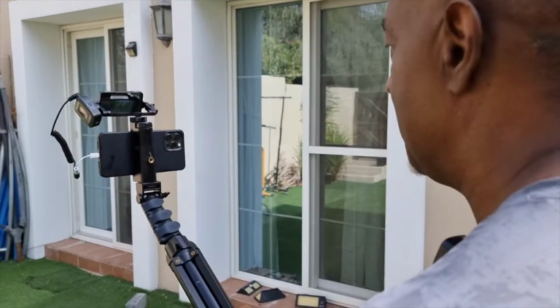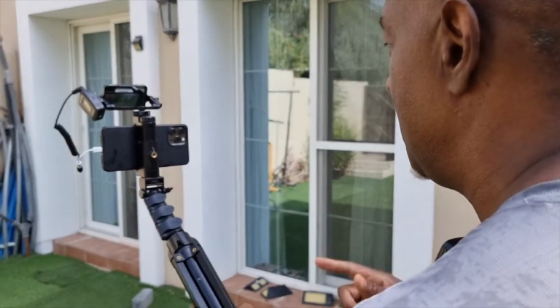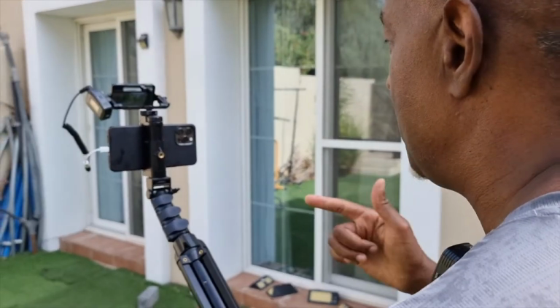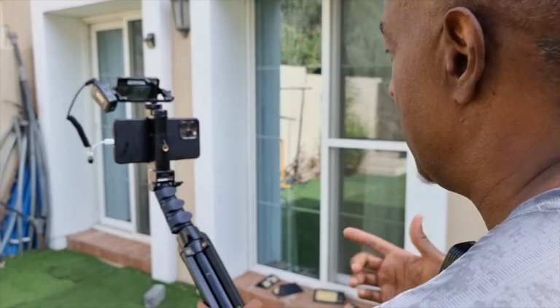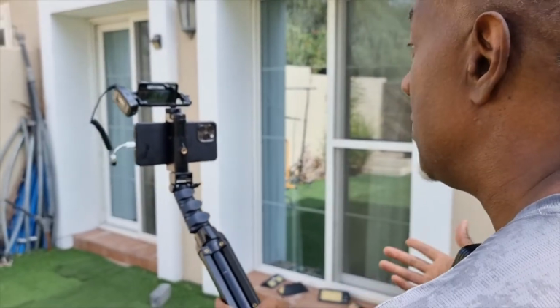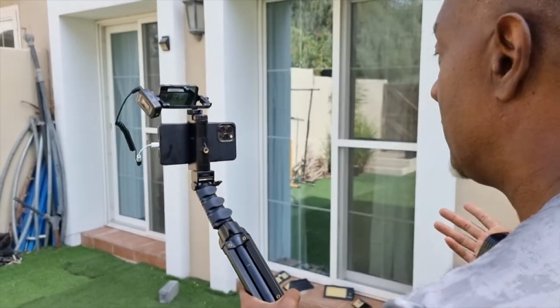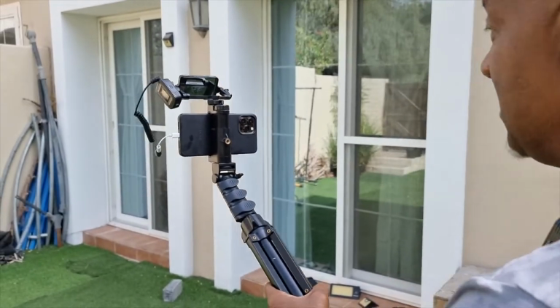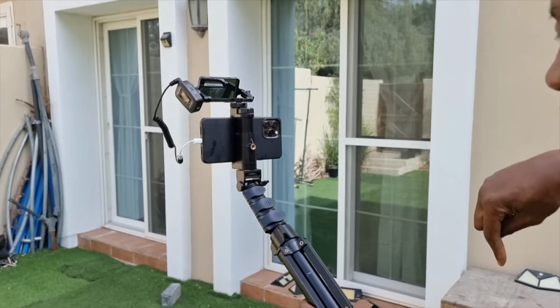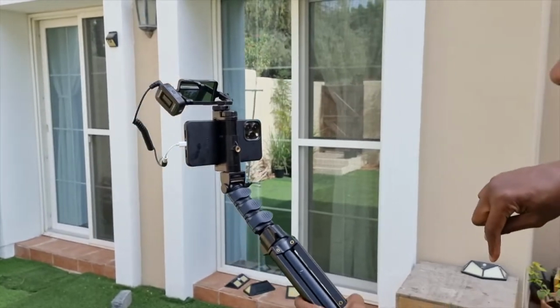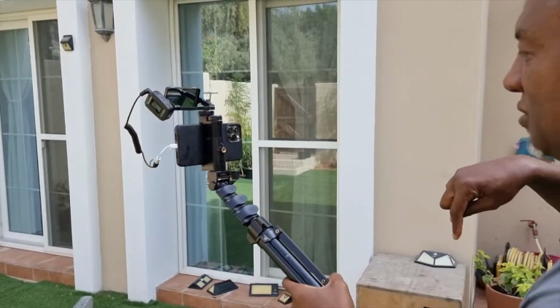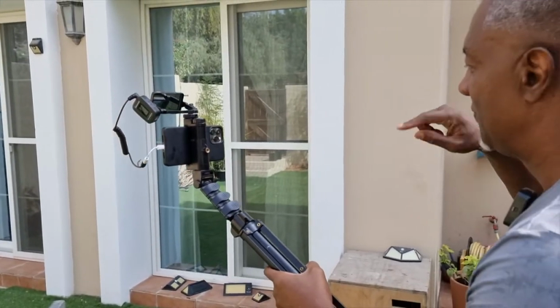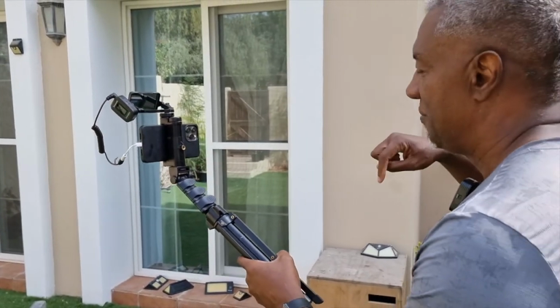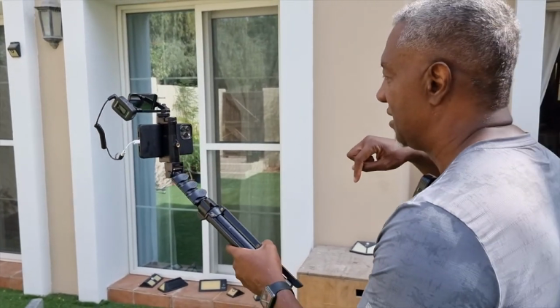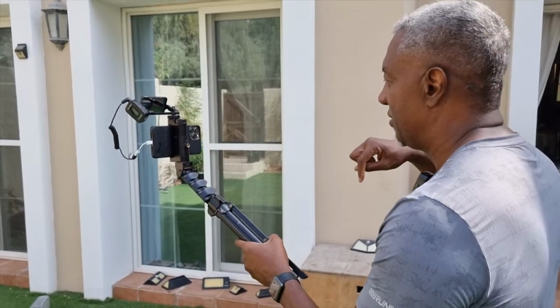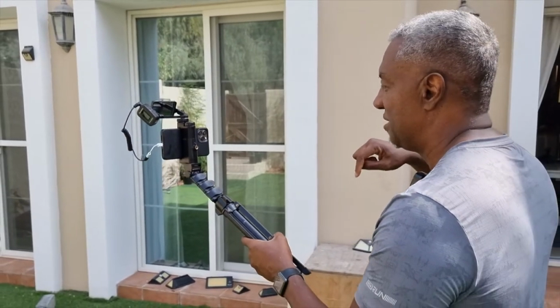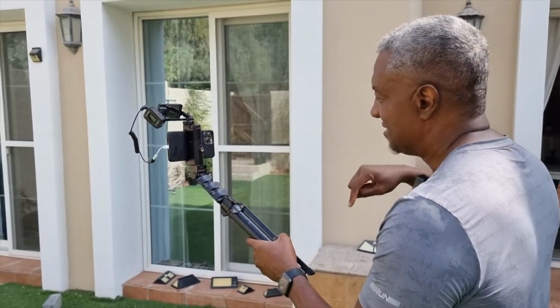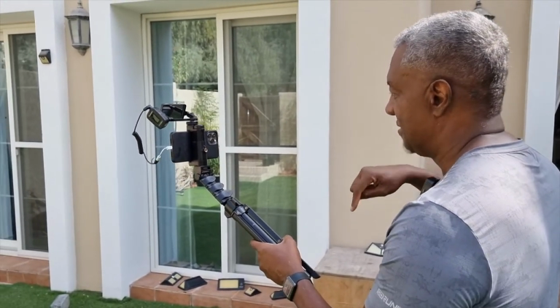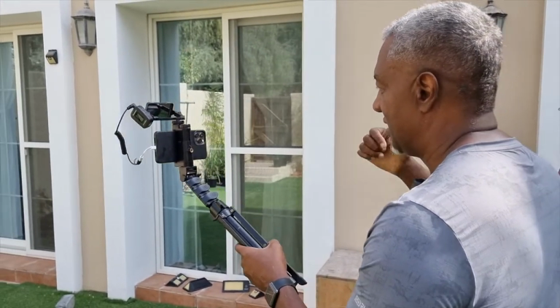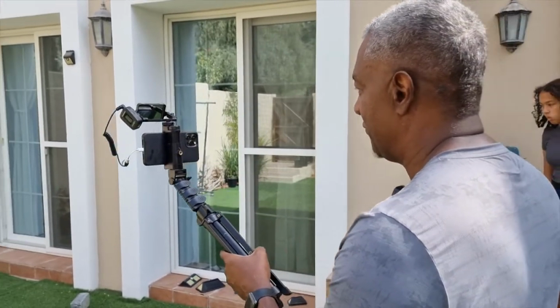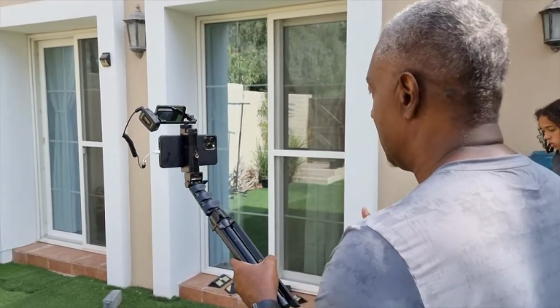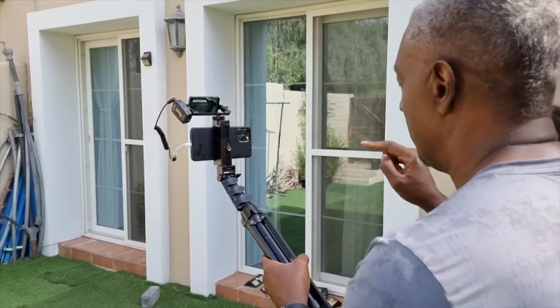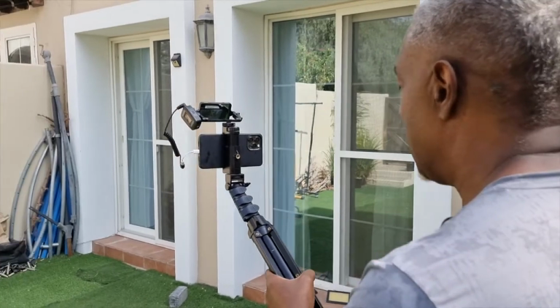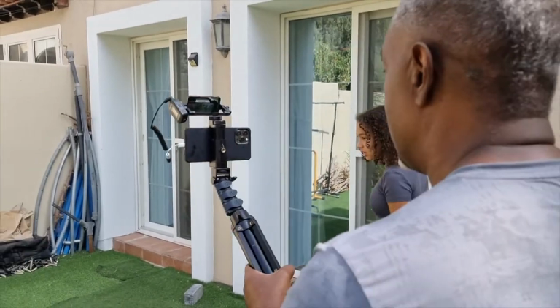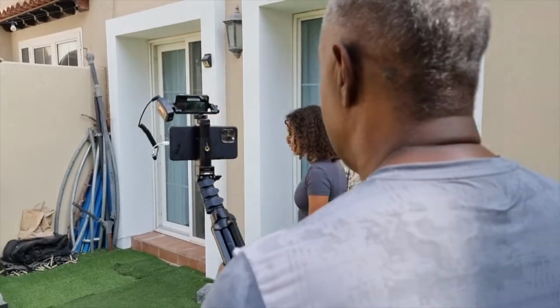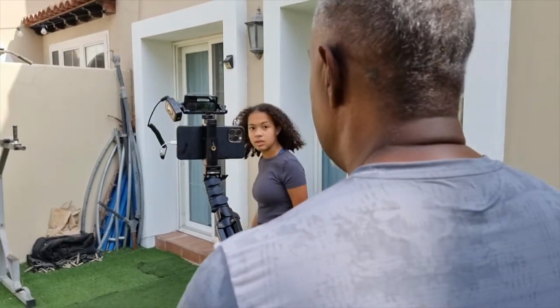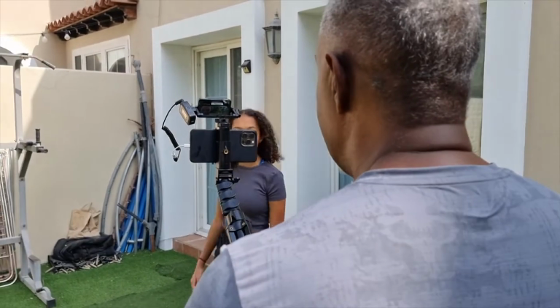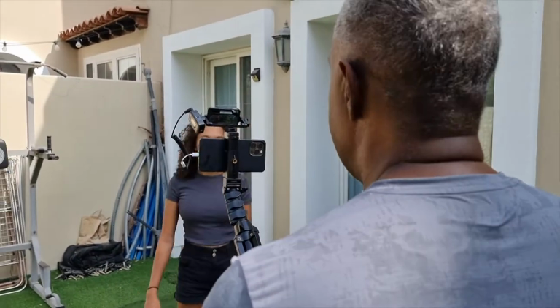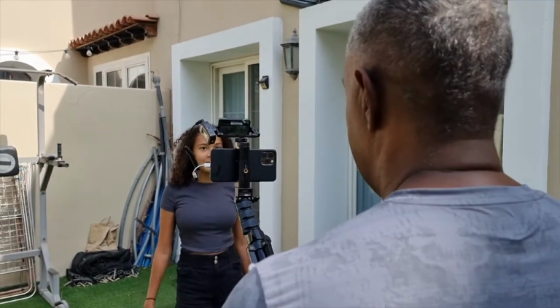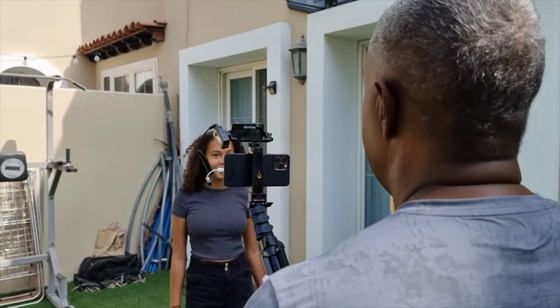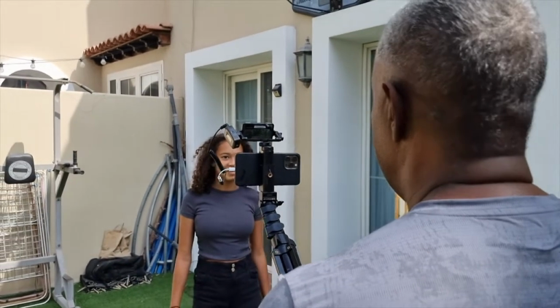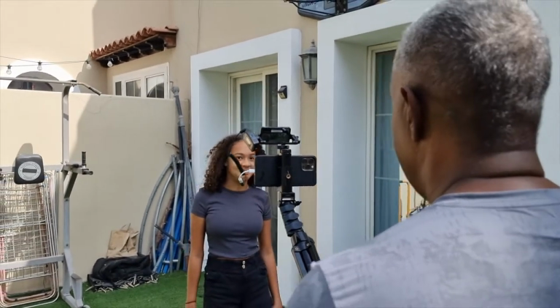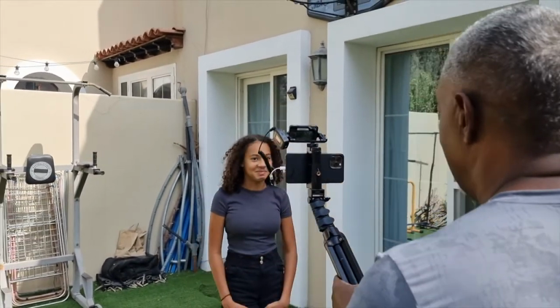If you guys want to know how to get one of these, check the link below. I'm not making any money from this. This is just something that I love using and I would highly recommend to any vlogger.